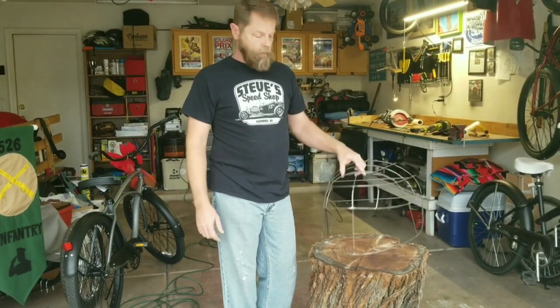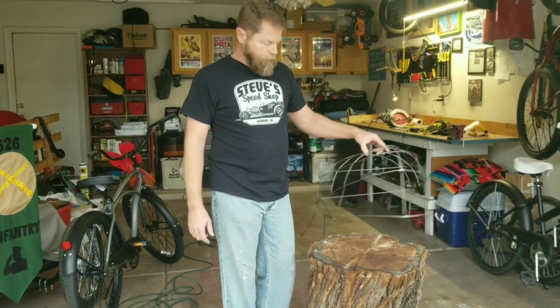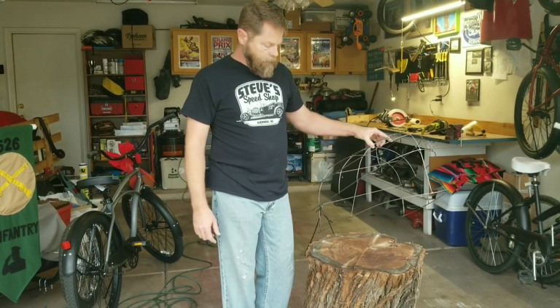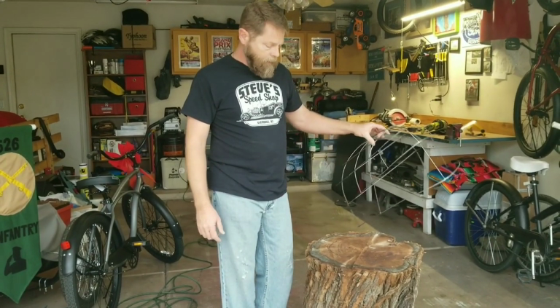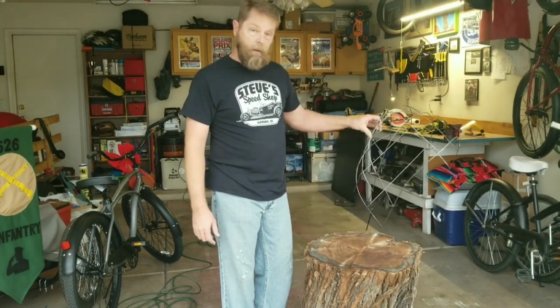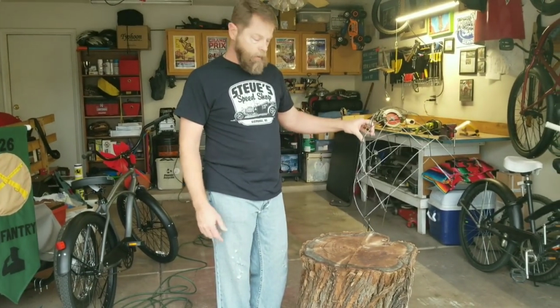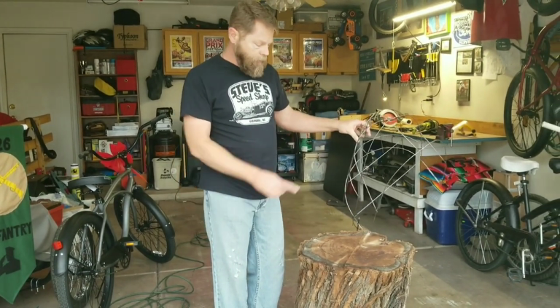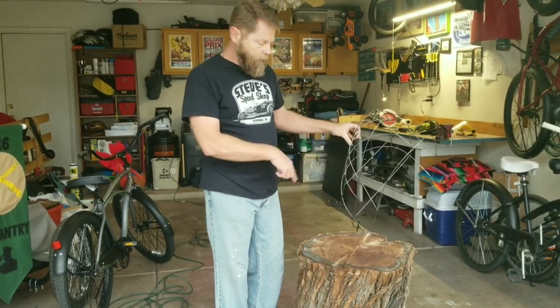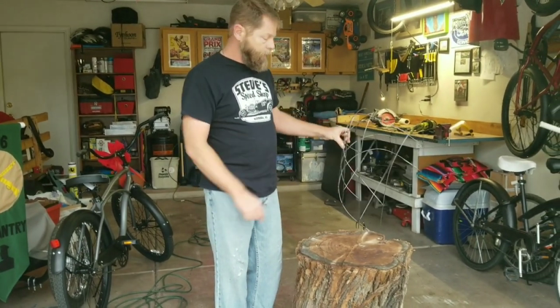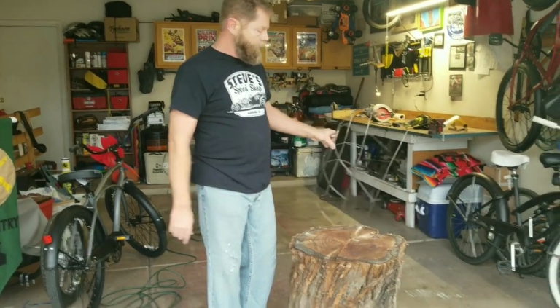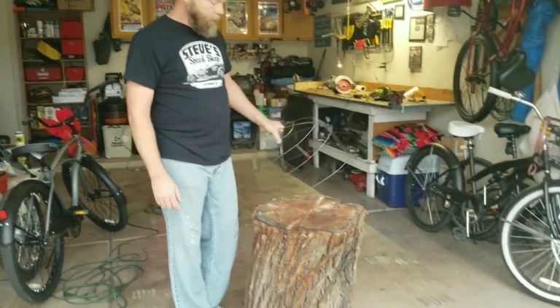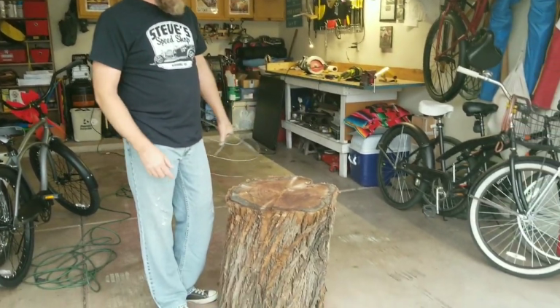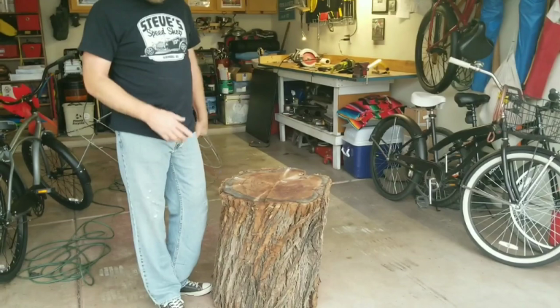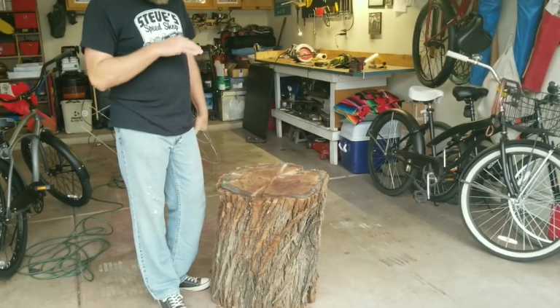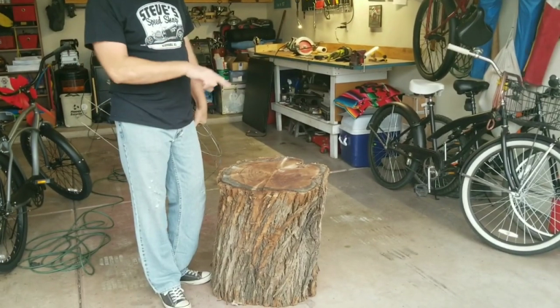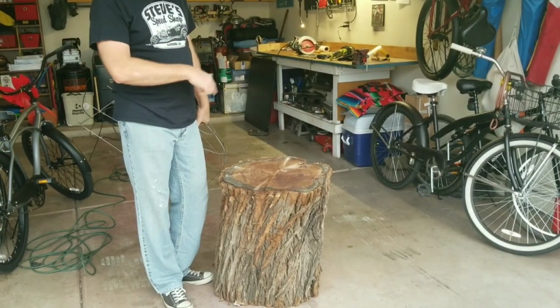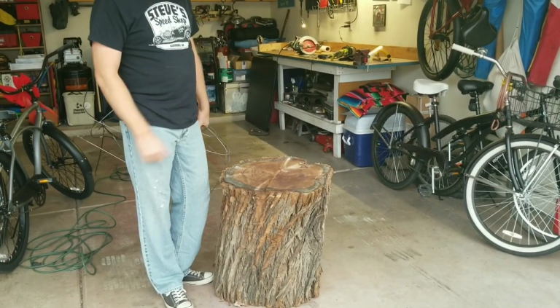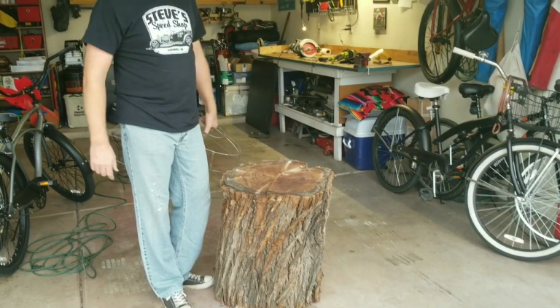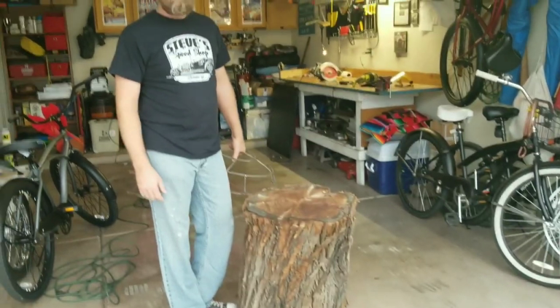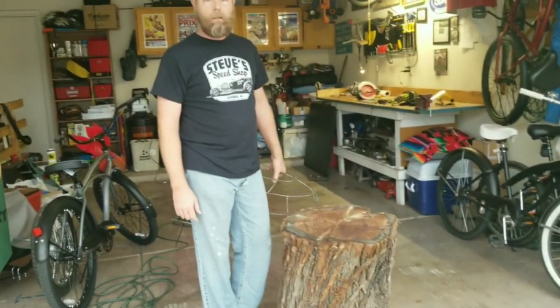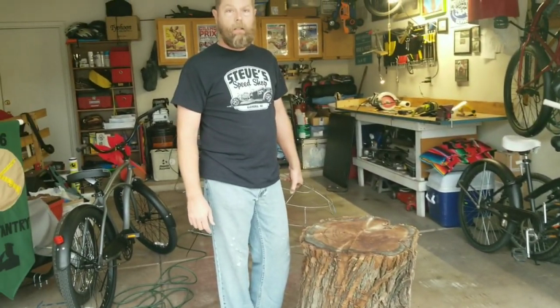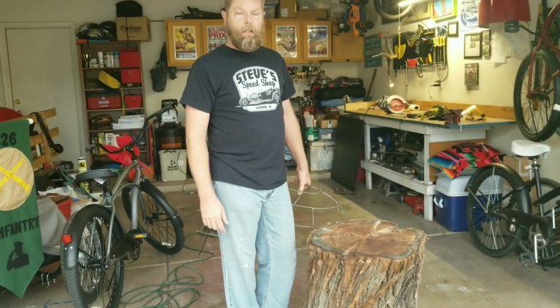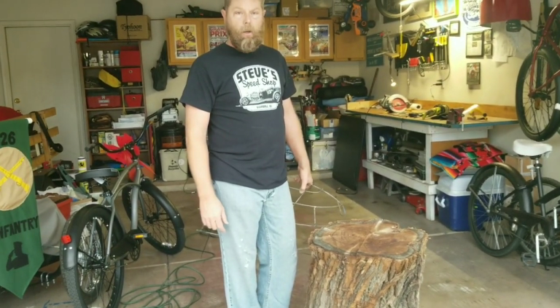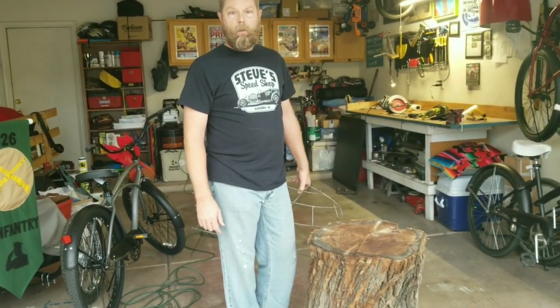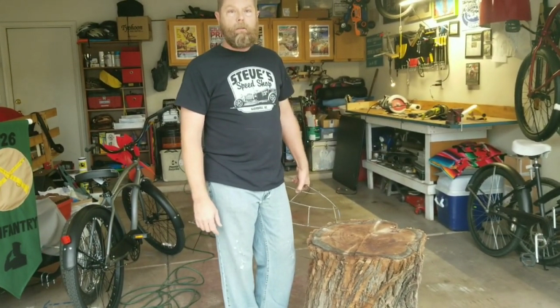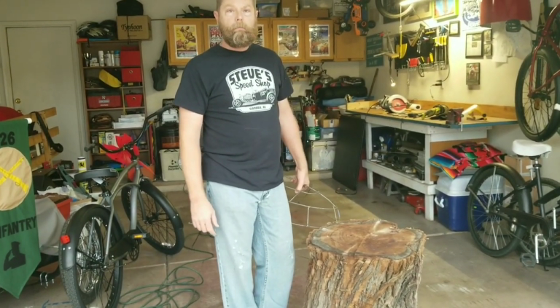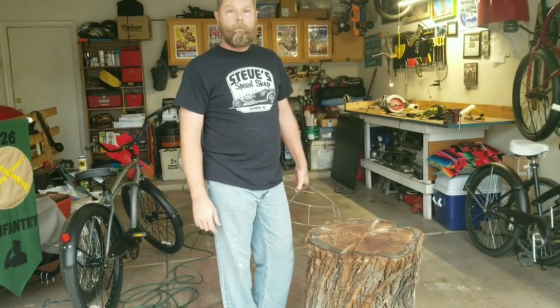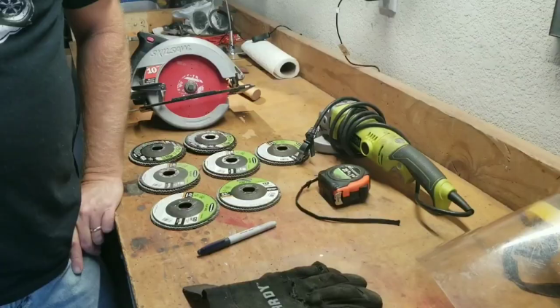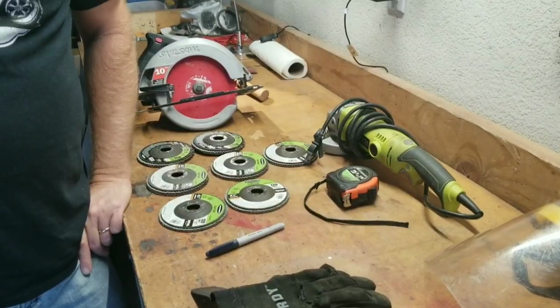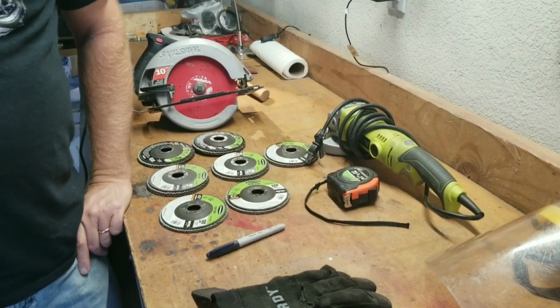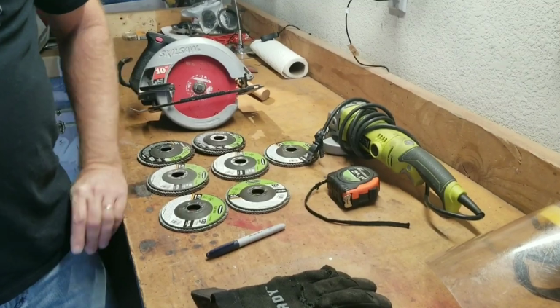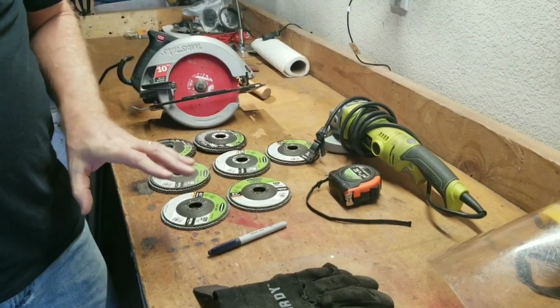So that's what we're going to make today. We're going to smooth this out with a grinder but we're also going to dish it out with a circular saw. Let me show you the tools we're using.